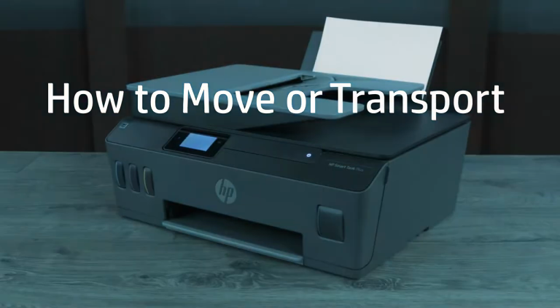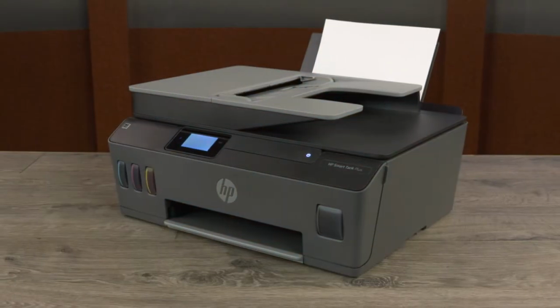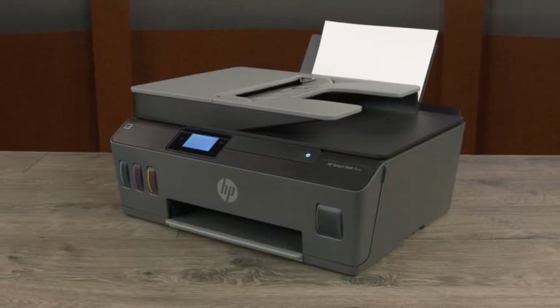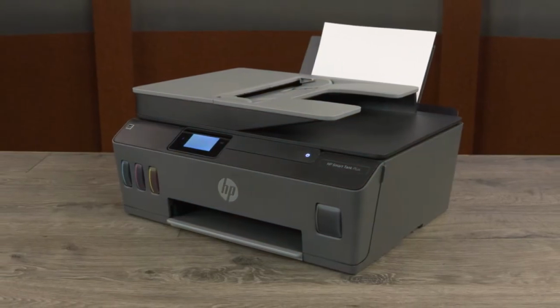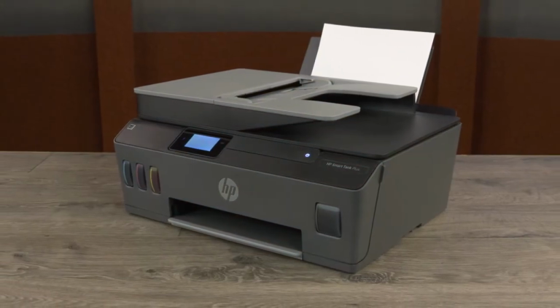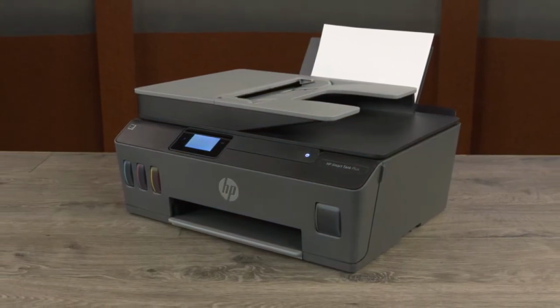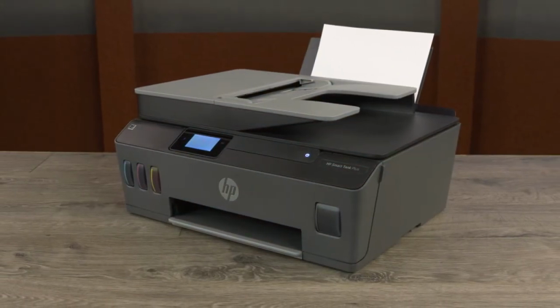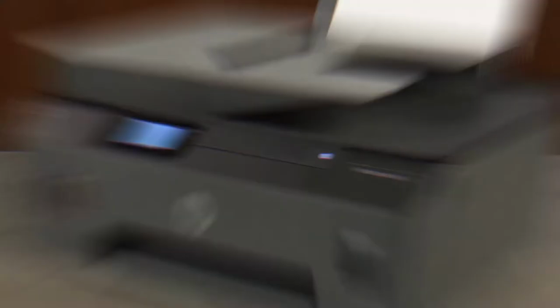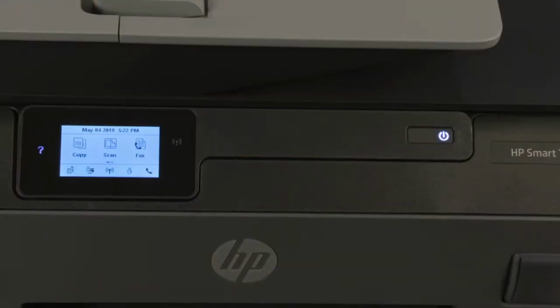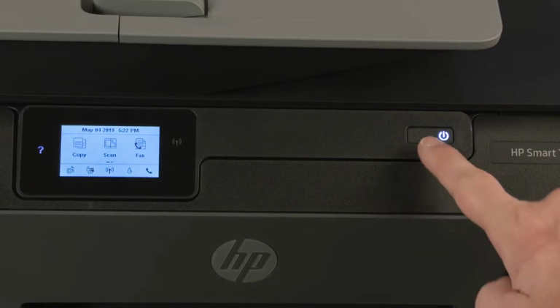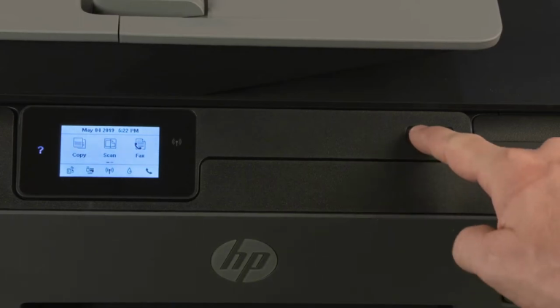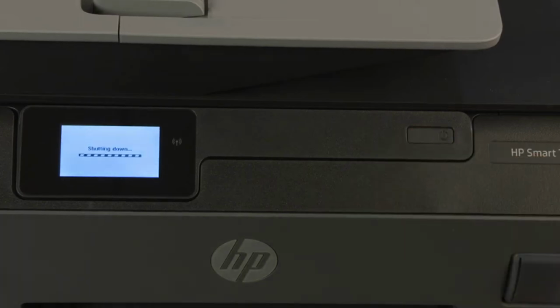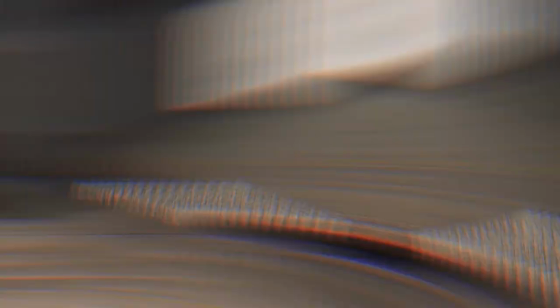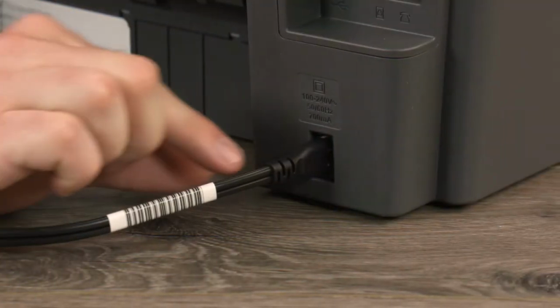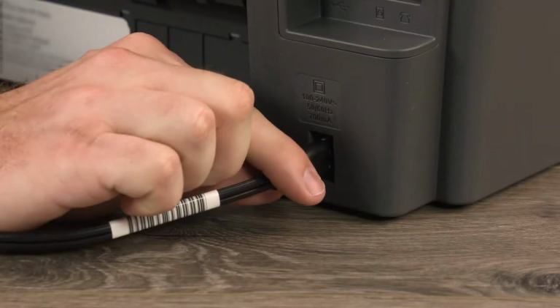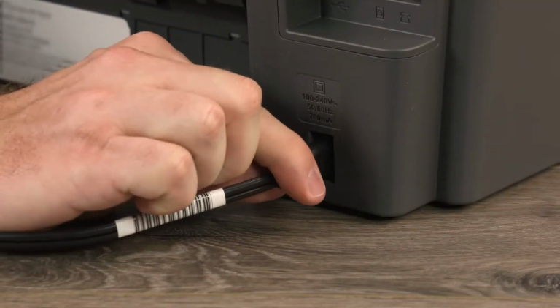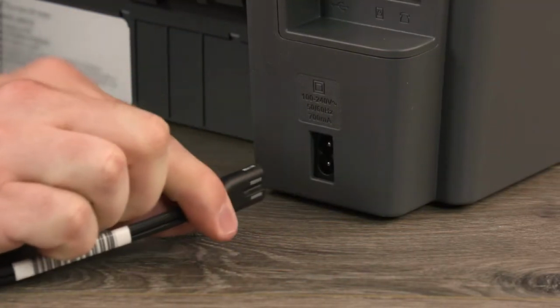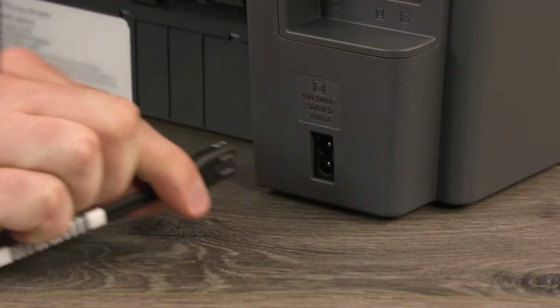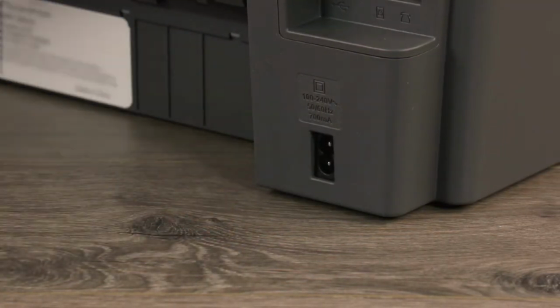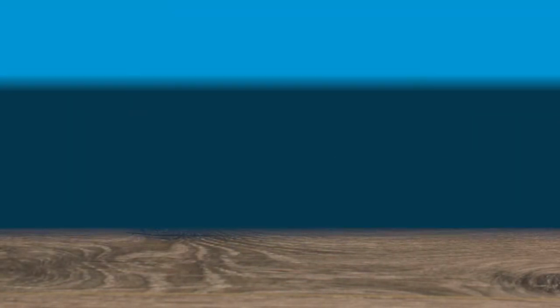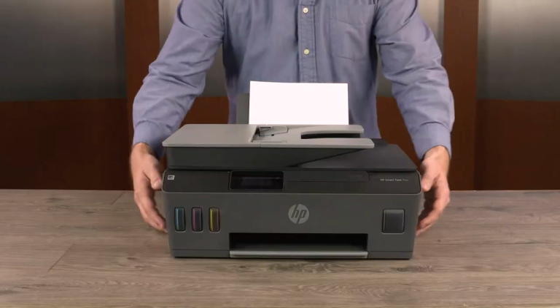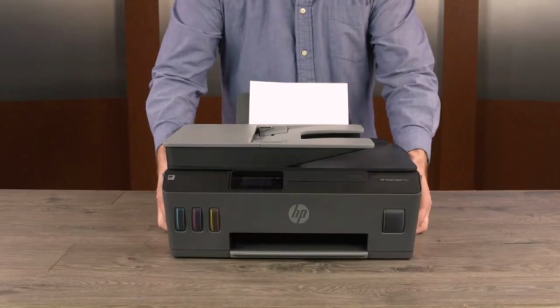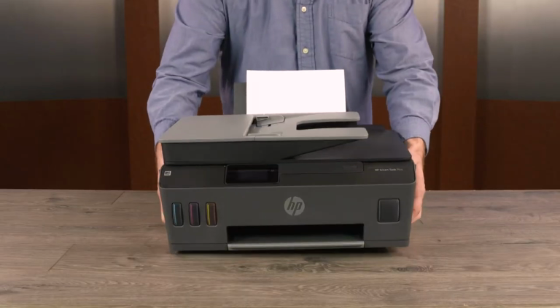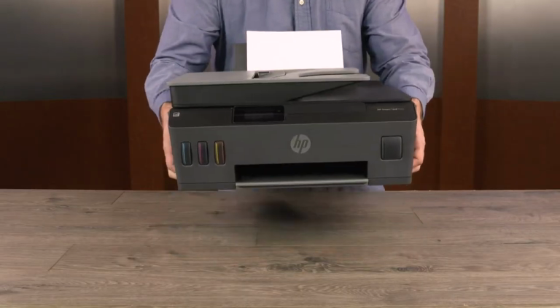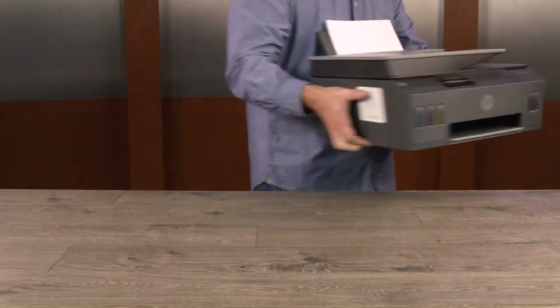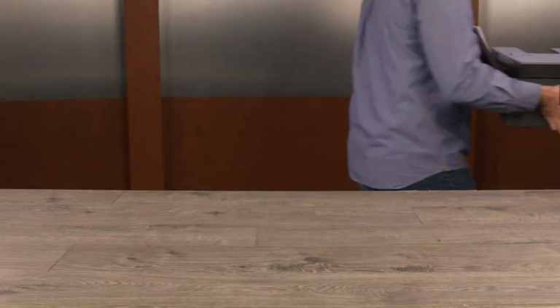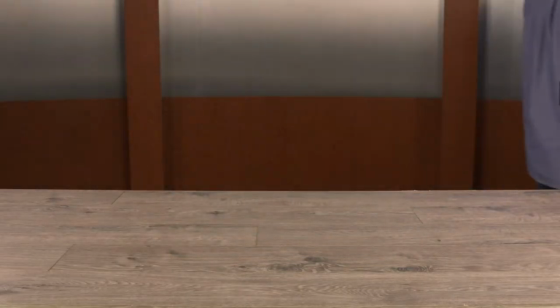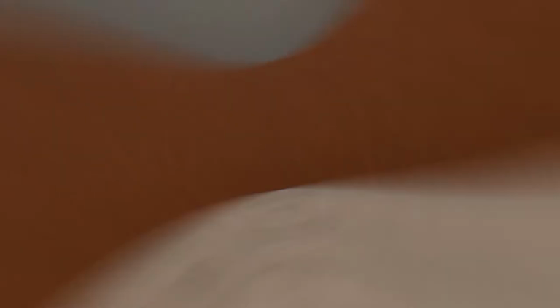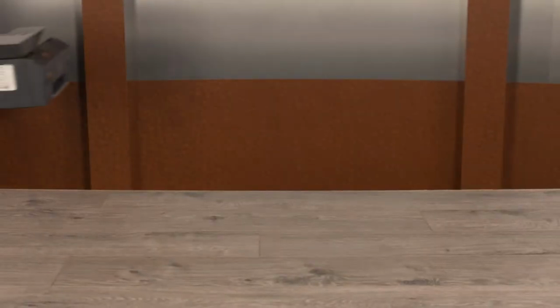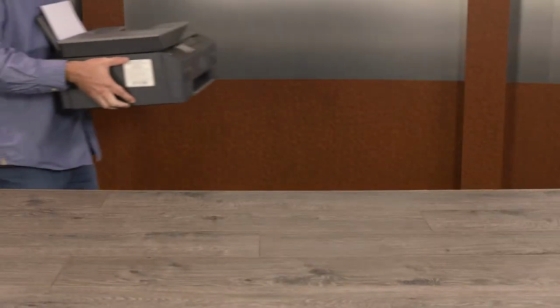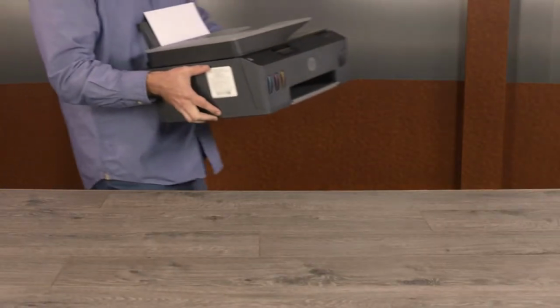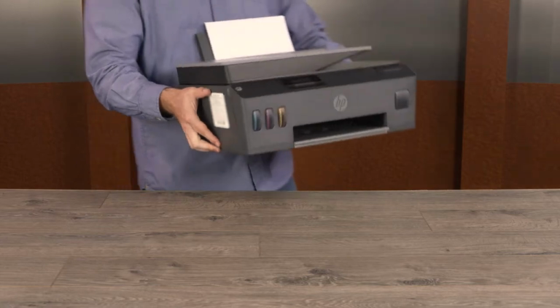To move your HP Smart Tank printer within your home or office, turn off the printer and then disconnect all cords. Keep the printer level as you move it and set it on a flat surface.